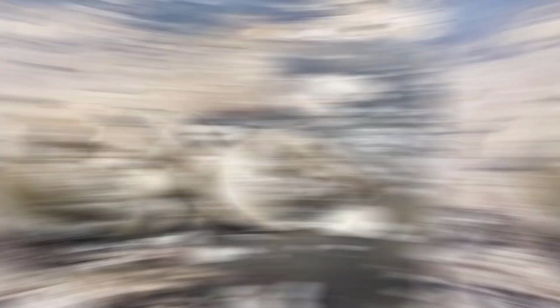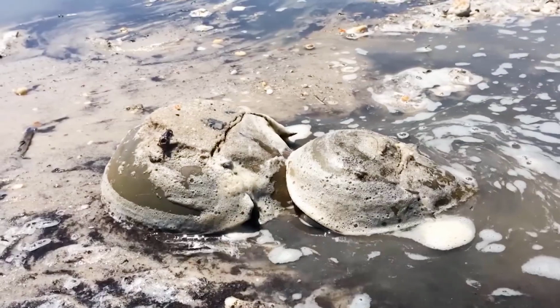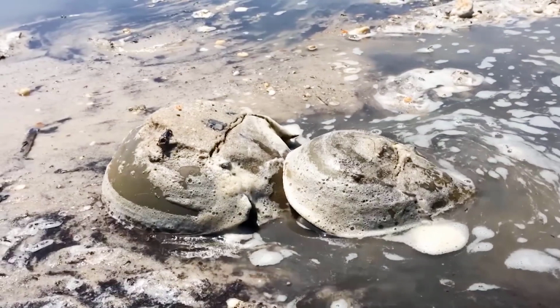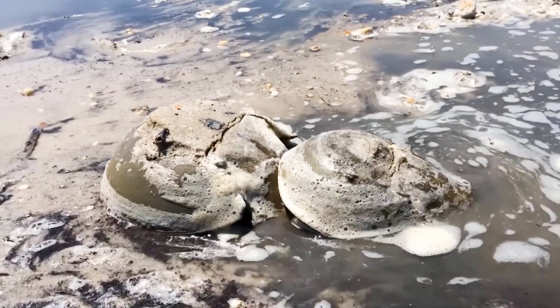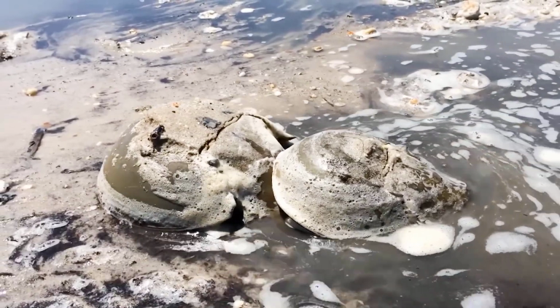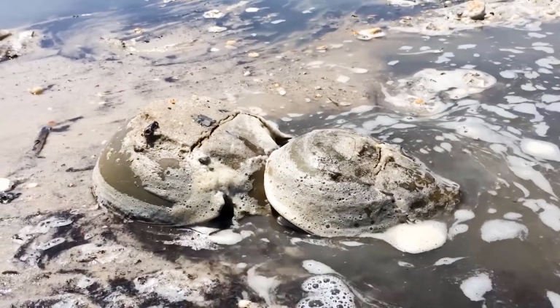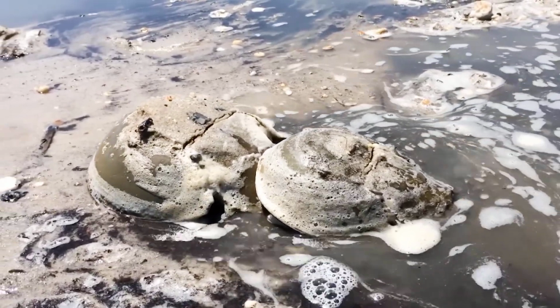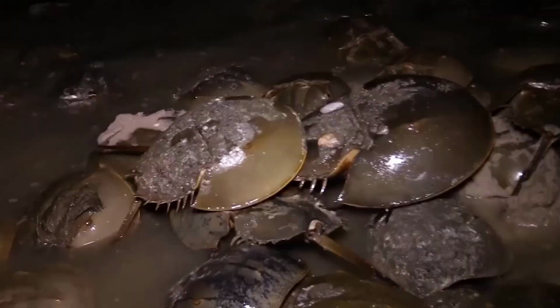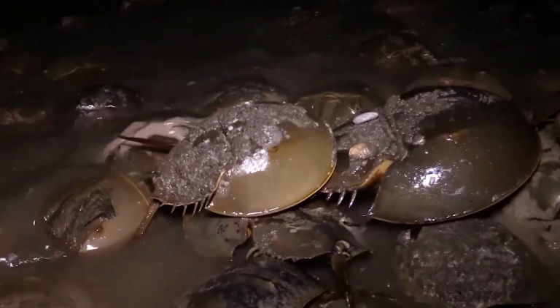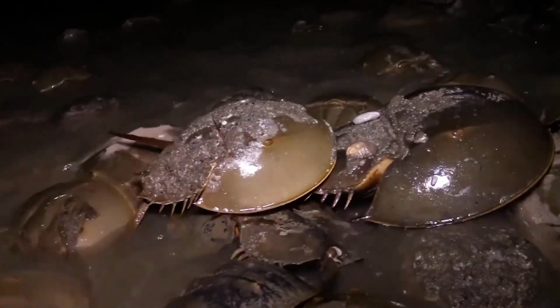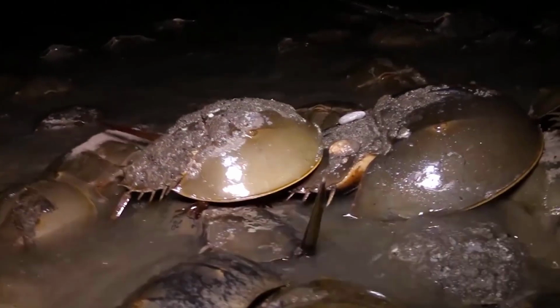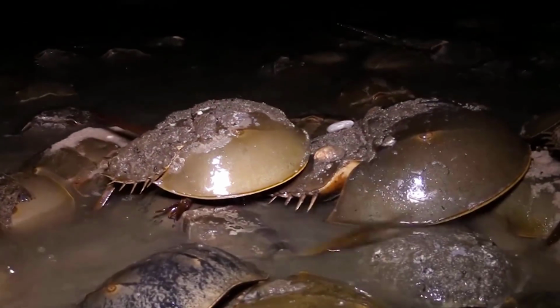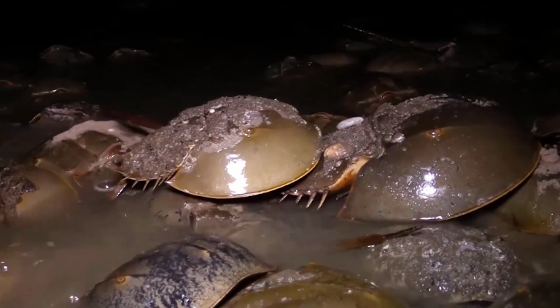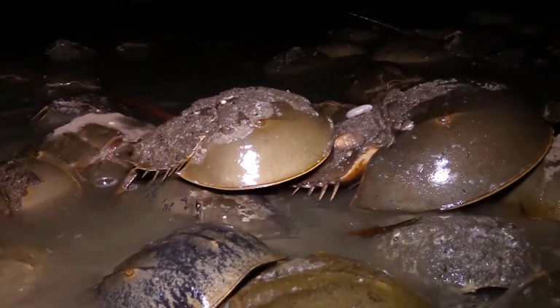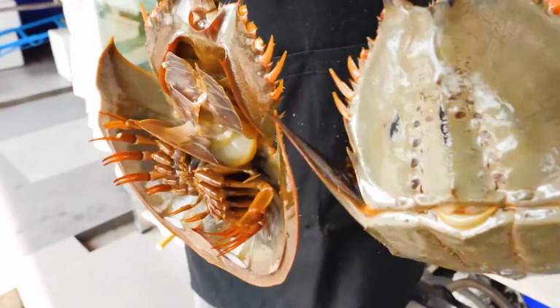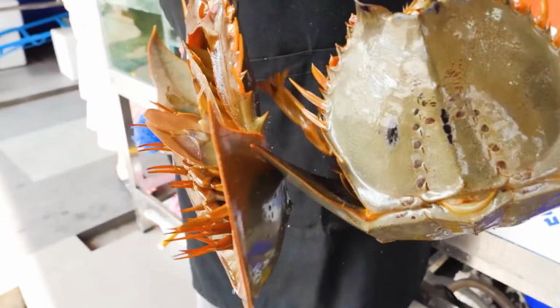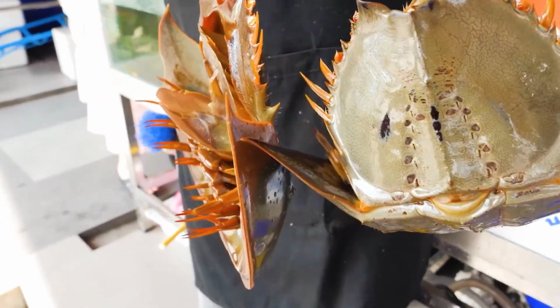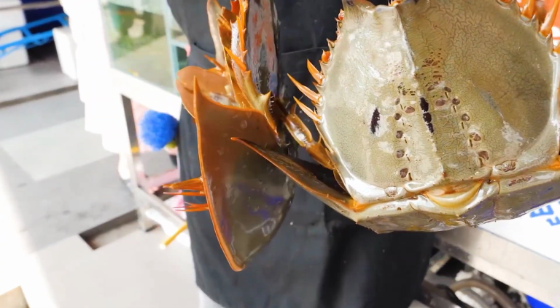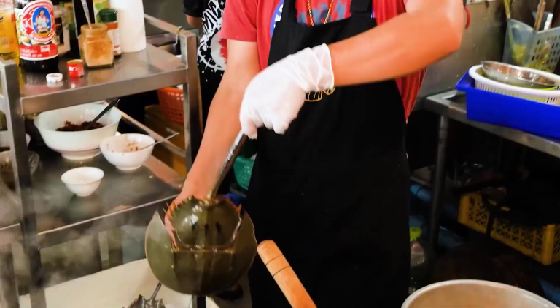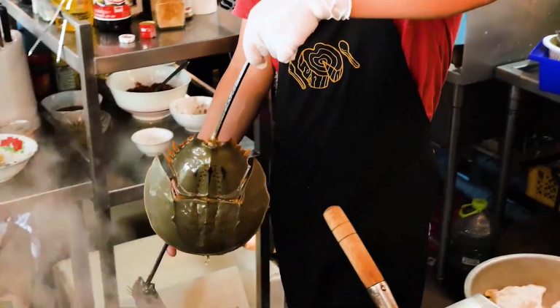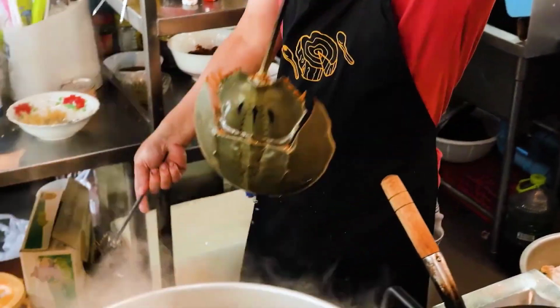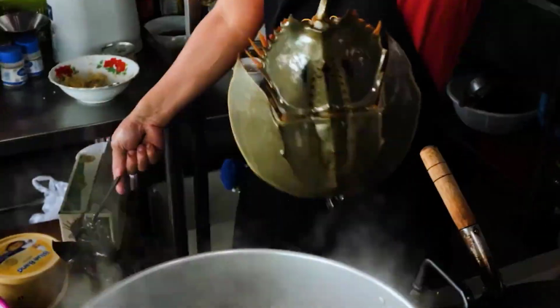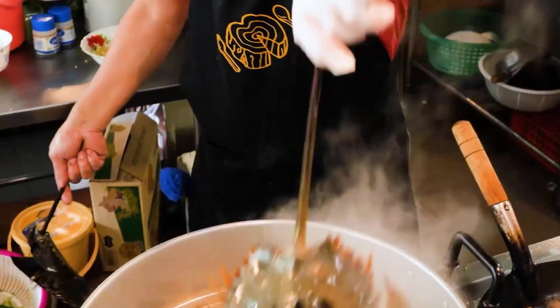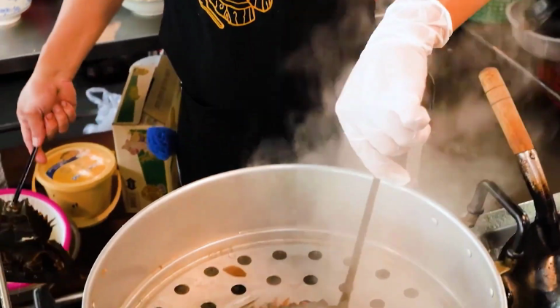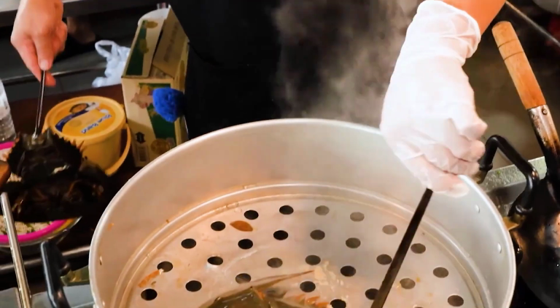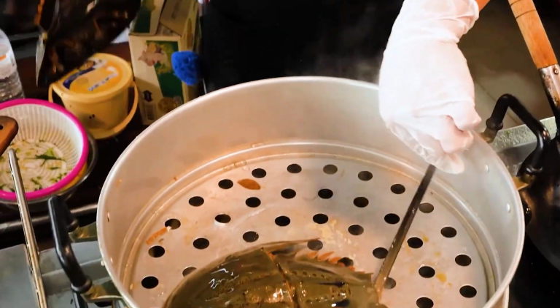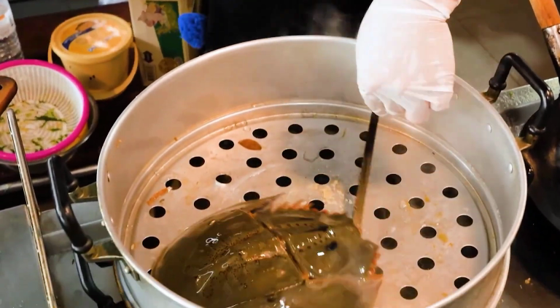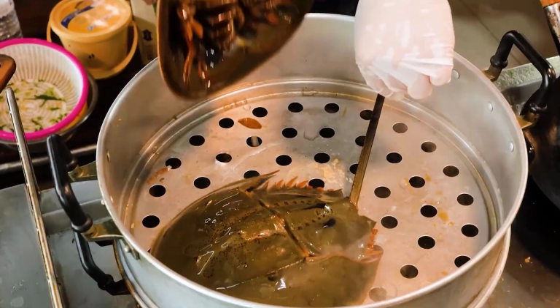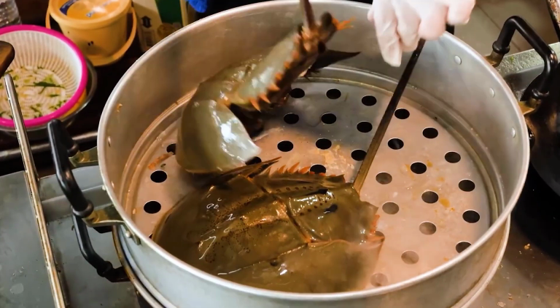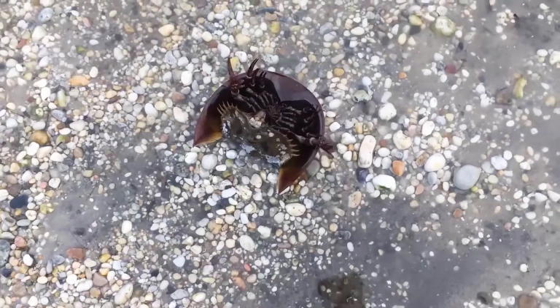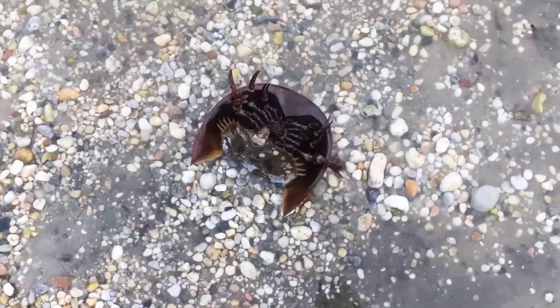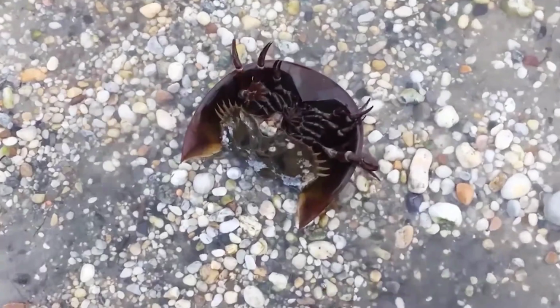Although female horseshoe crabs have a great ability to reproduce, during the last century 80% of the population of this species has been consumed.